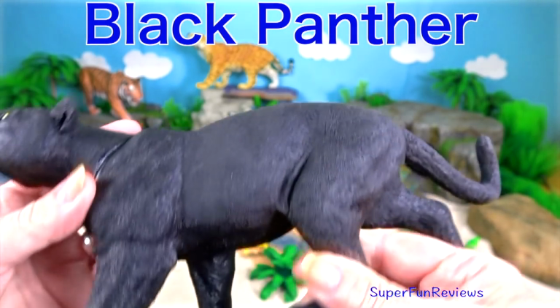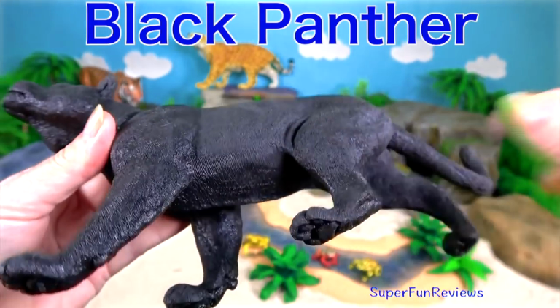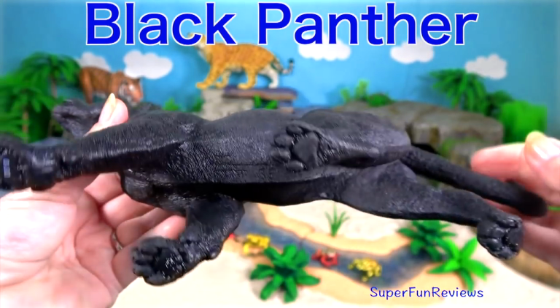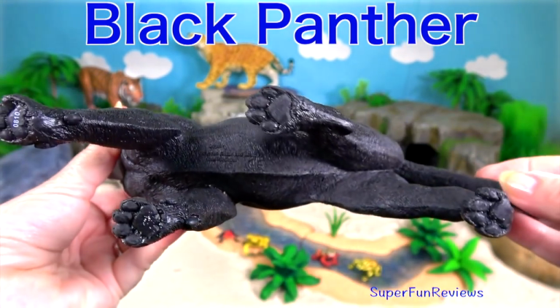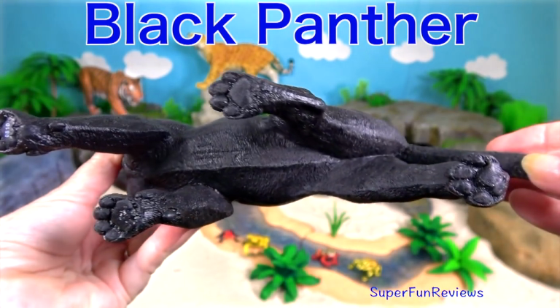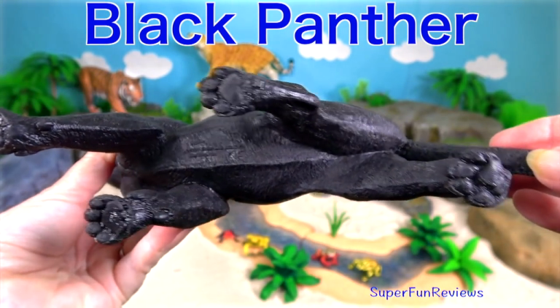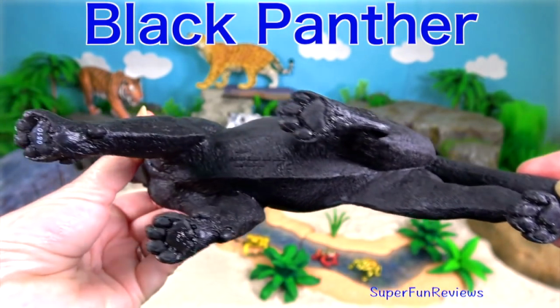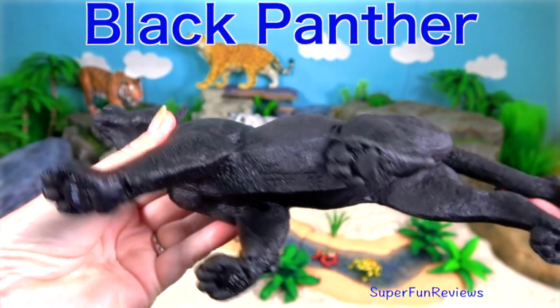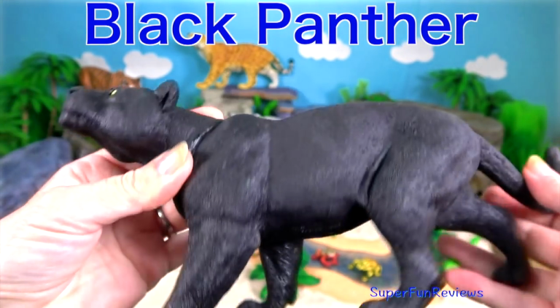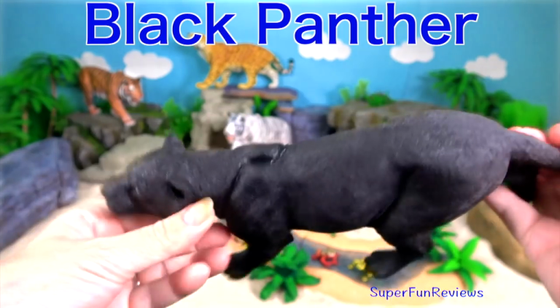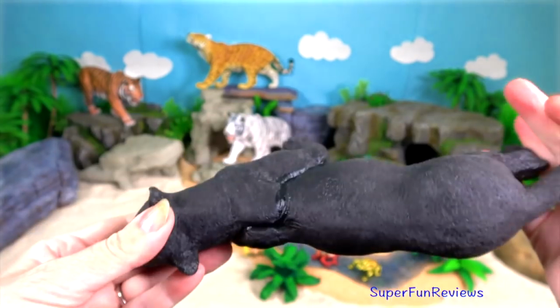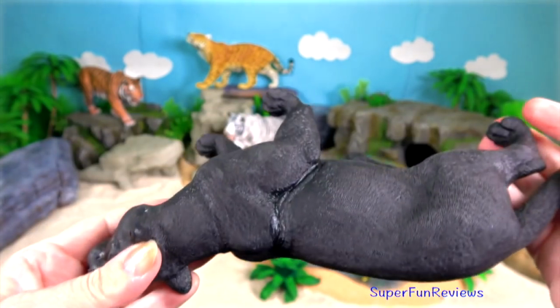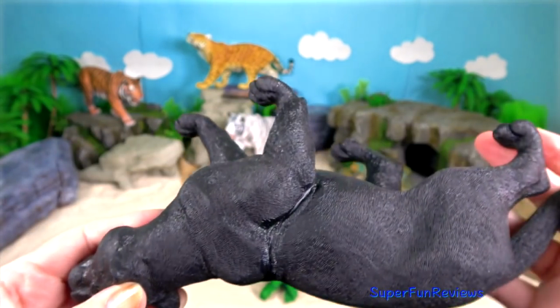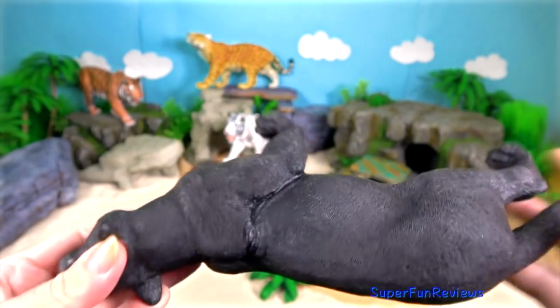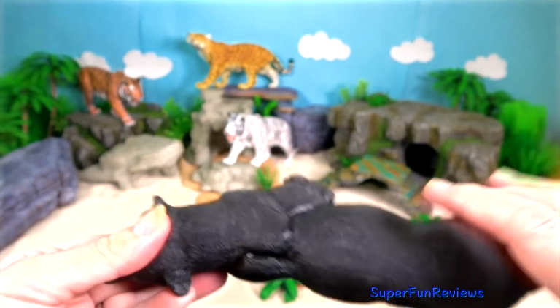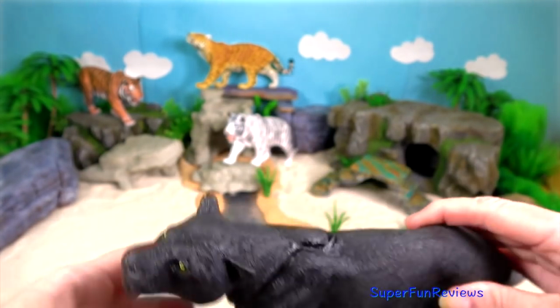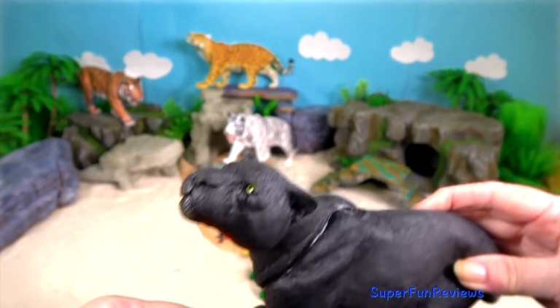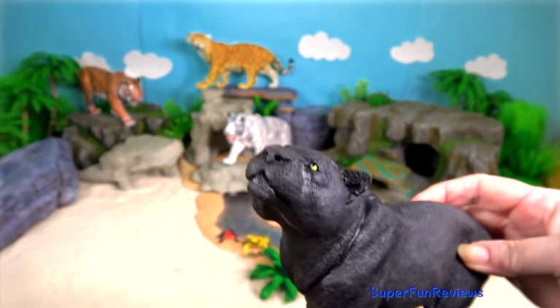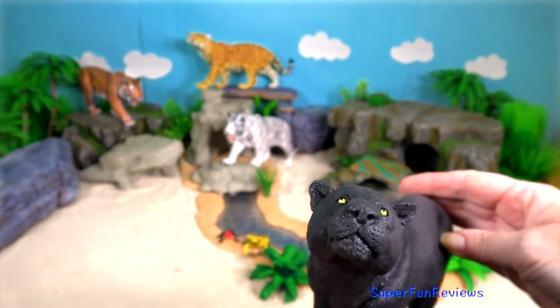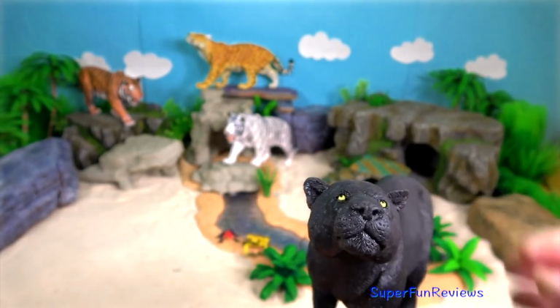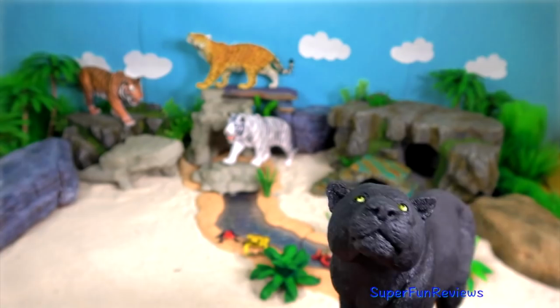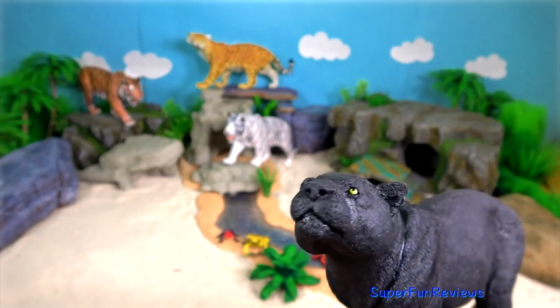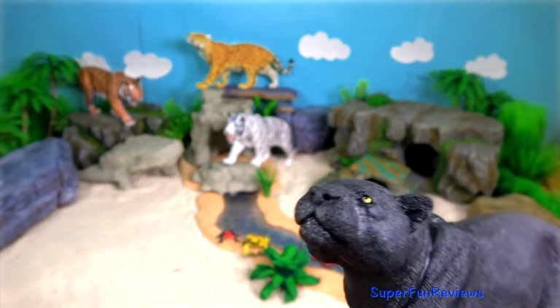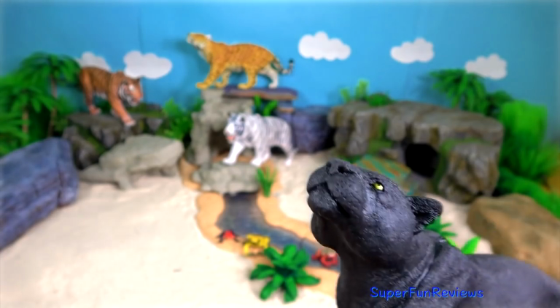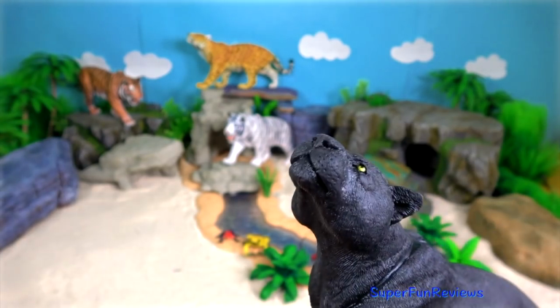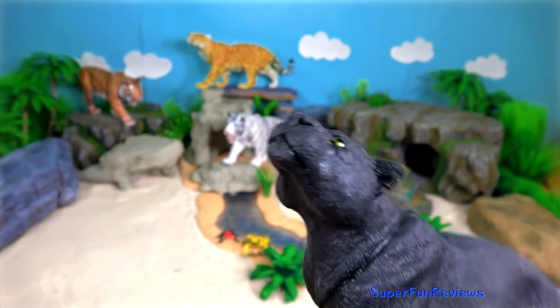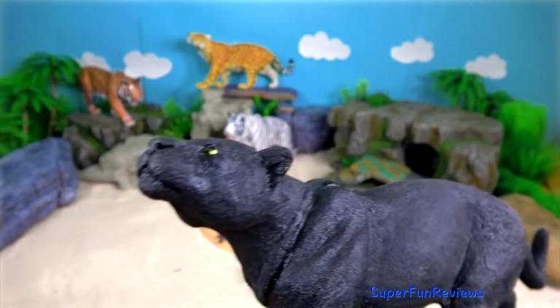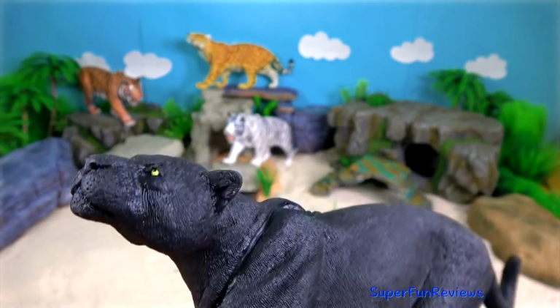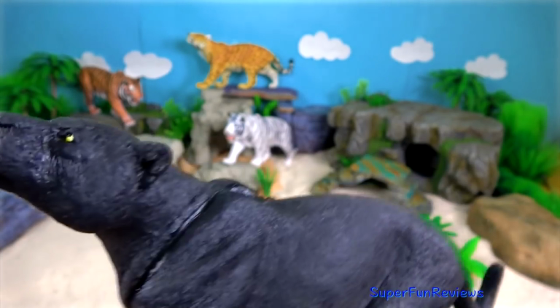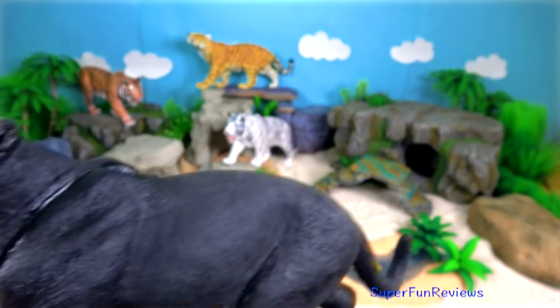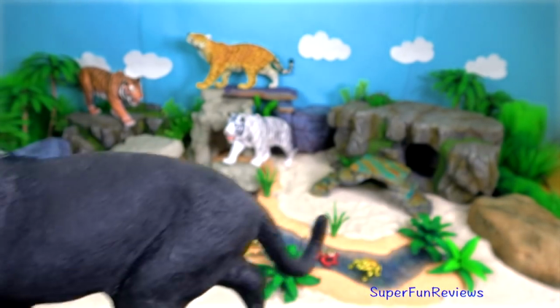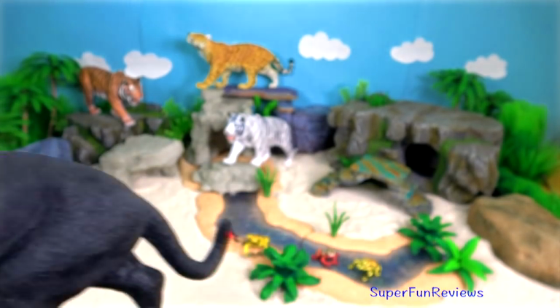The black panther. Panther actually refers to three different types of black big cats, to include leopards and jaguars. Its dark coat helps to hide it so it can stalk and attack prey at night.